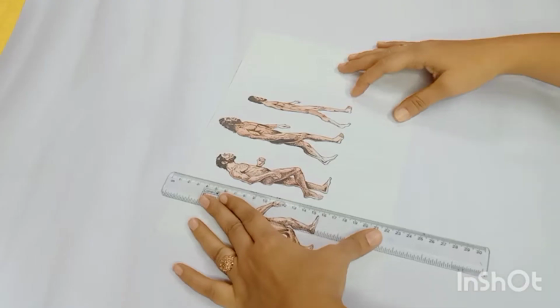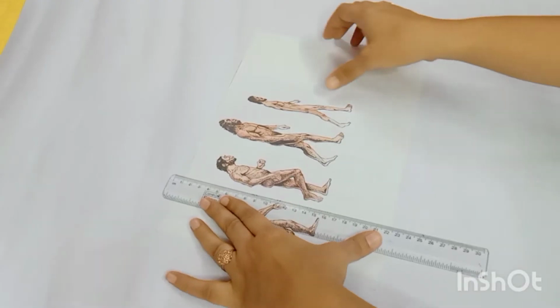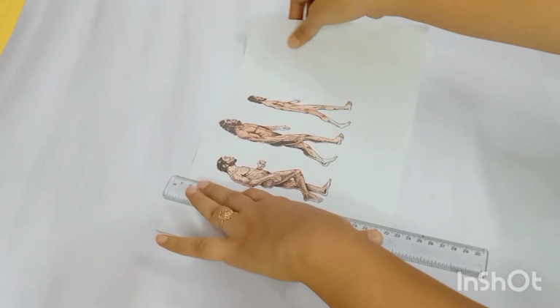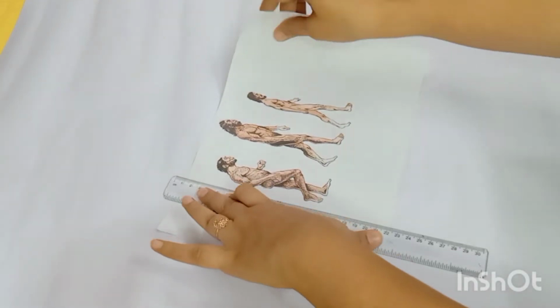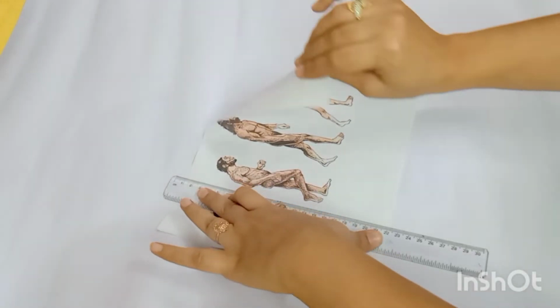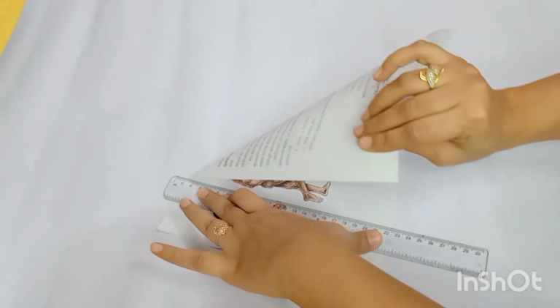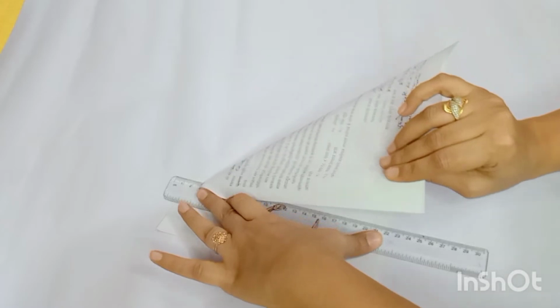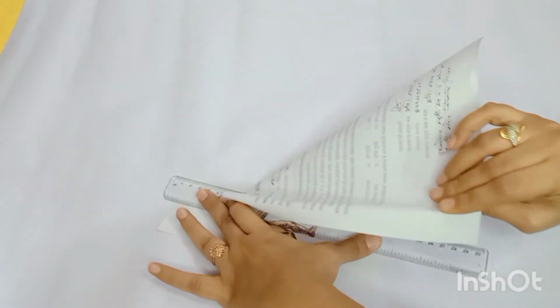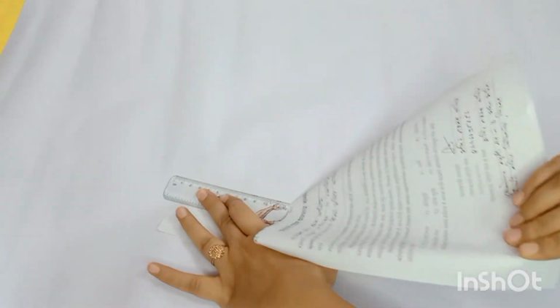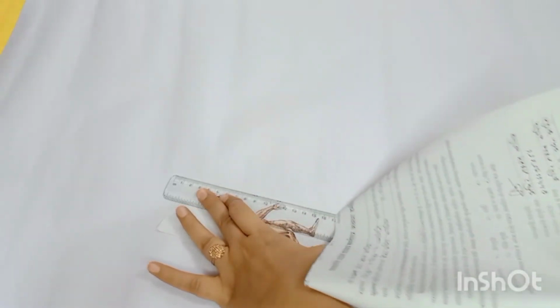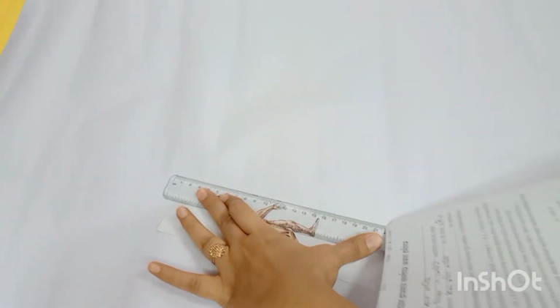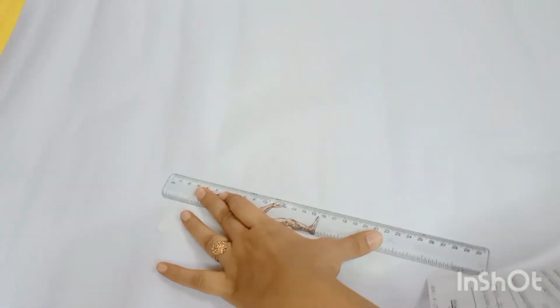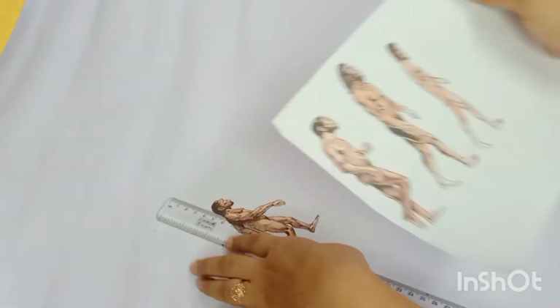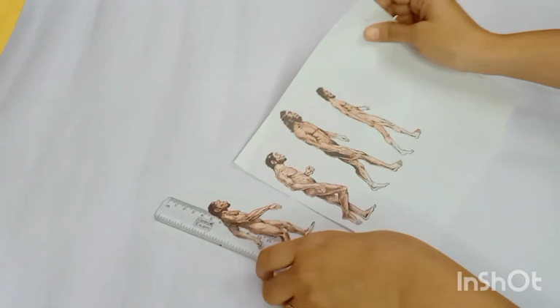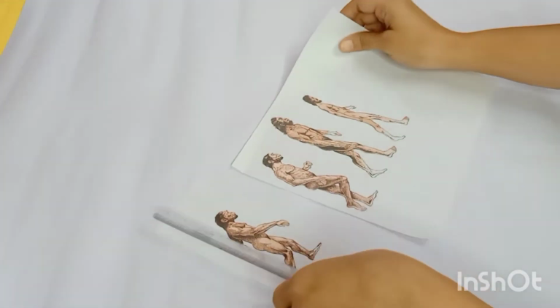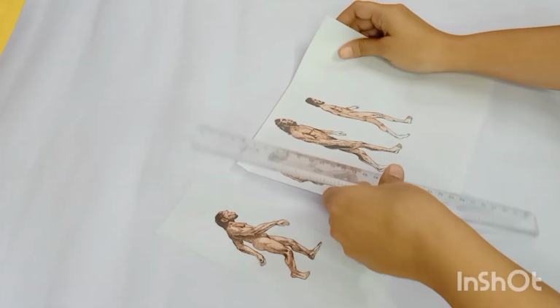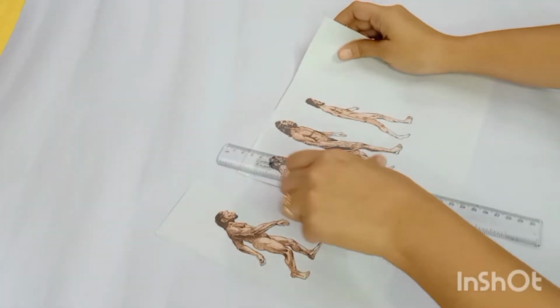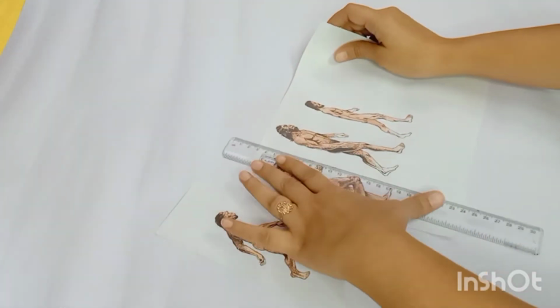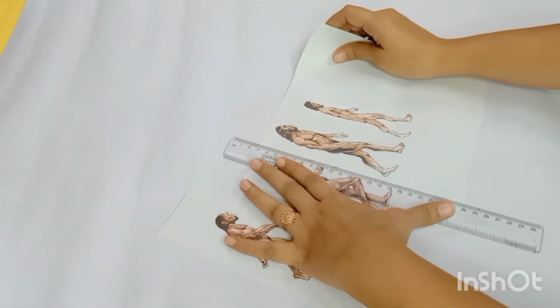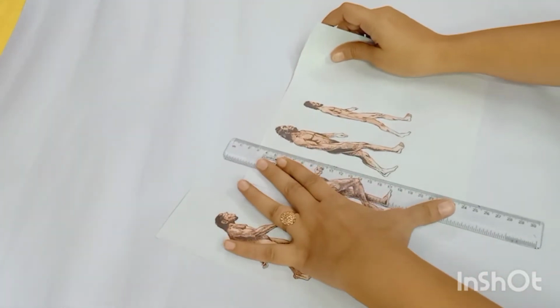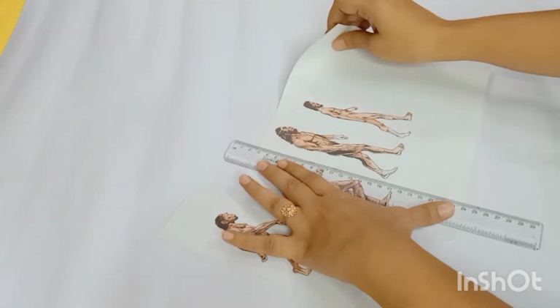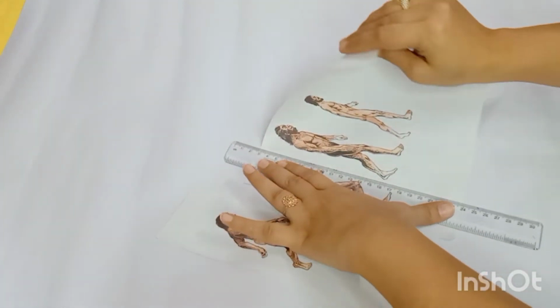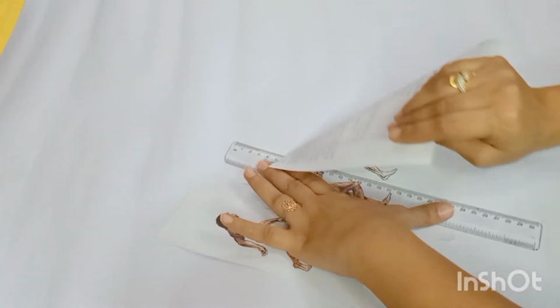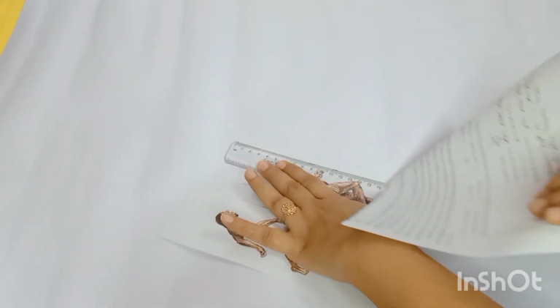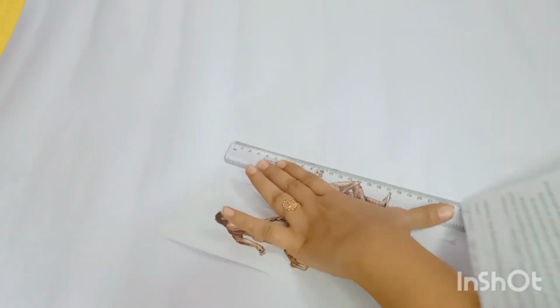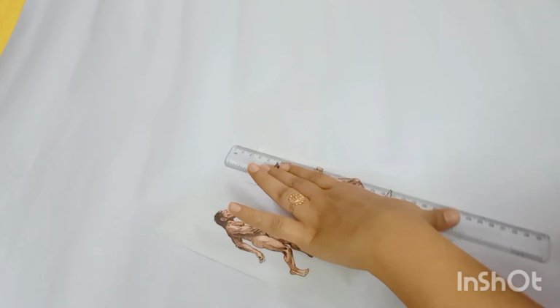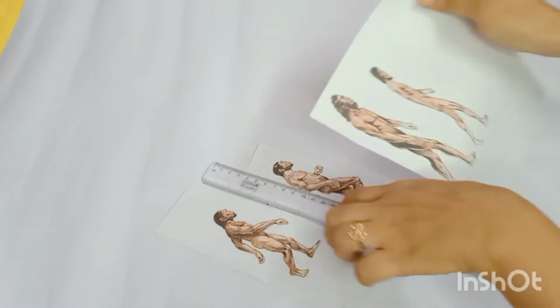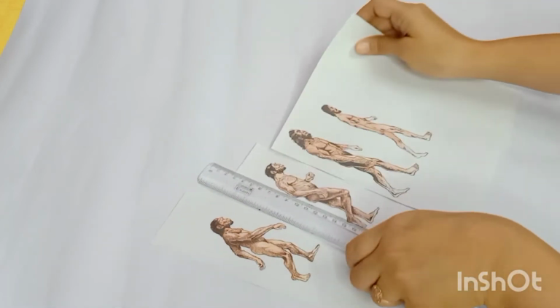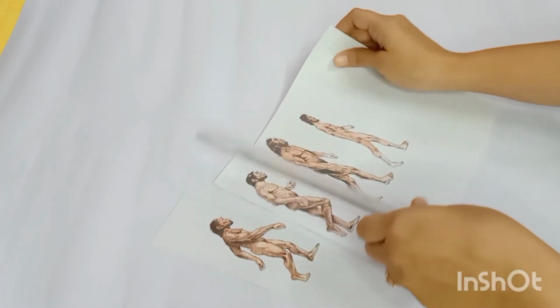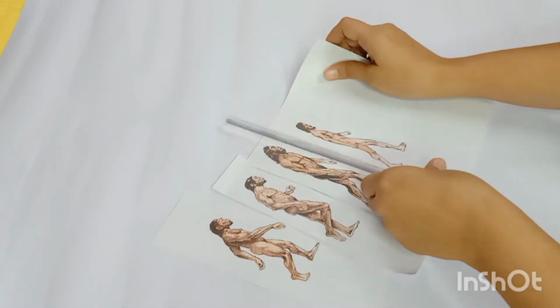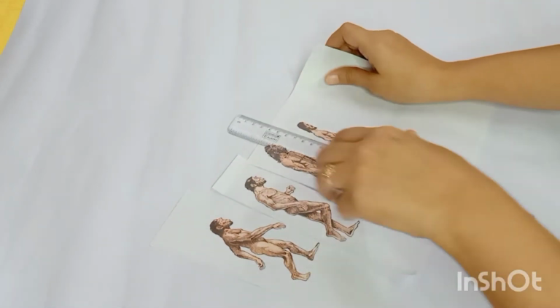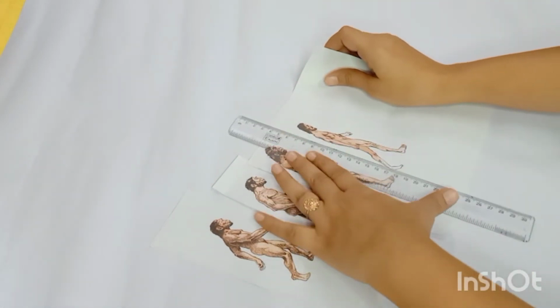Here I am cutting out the printouts of each stage accordingly. So if you can print out, well and good. If not, you can also draw — no problem.